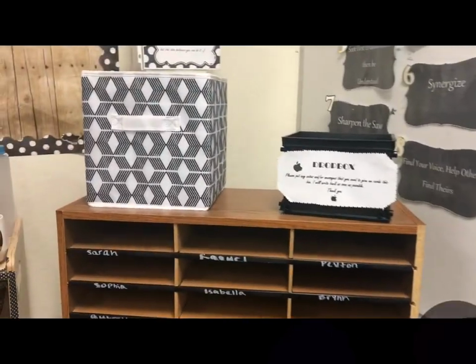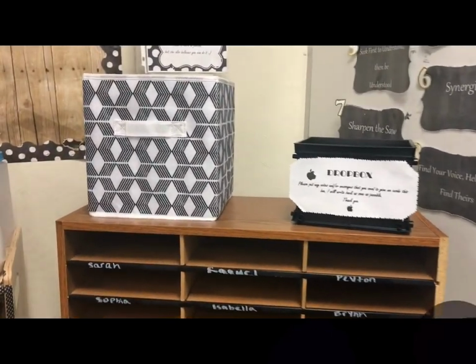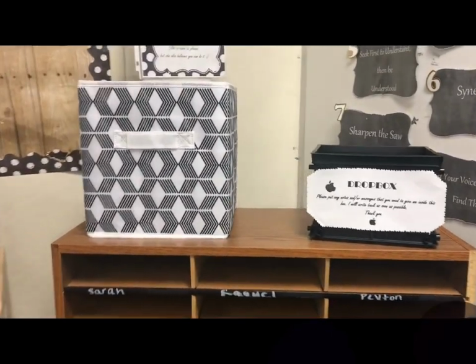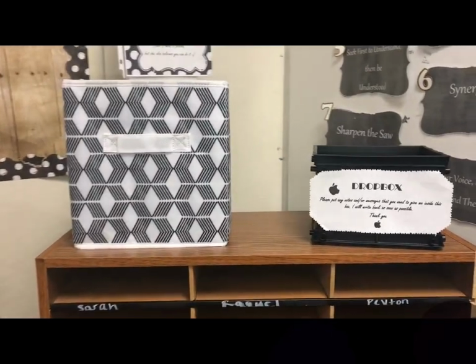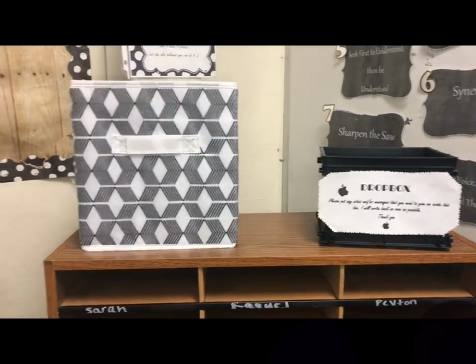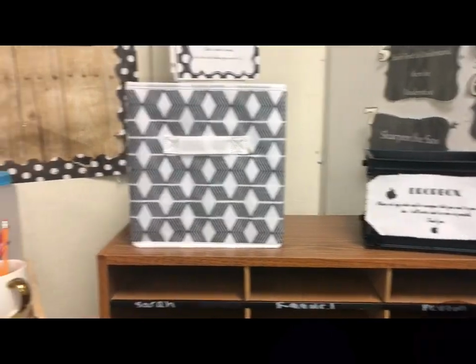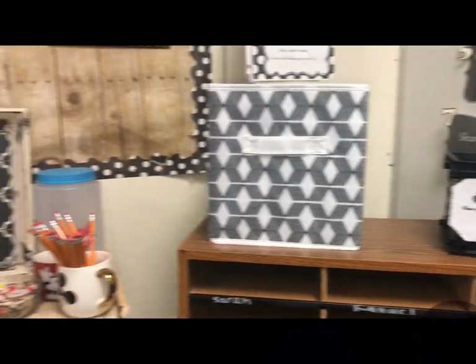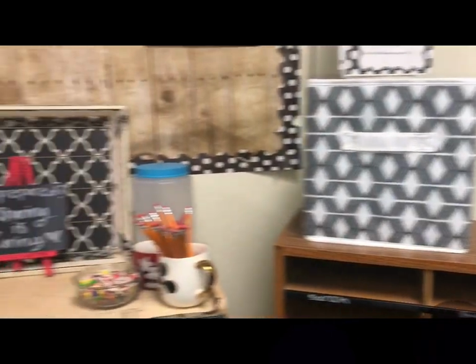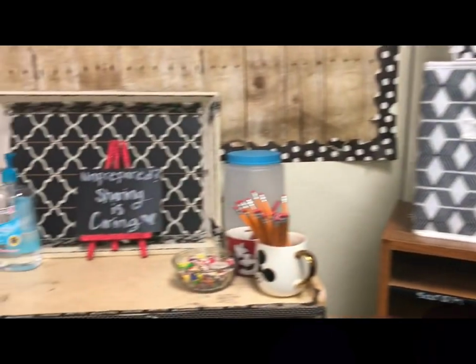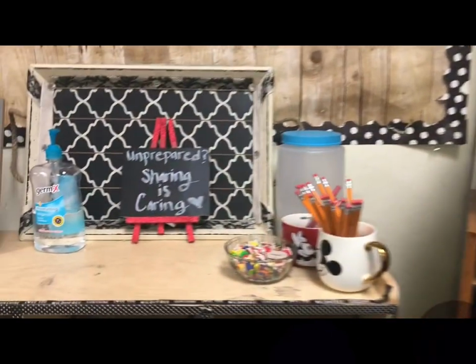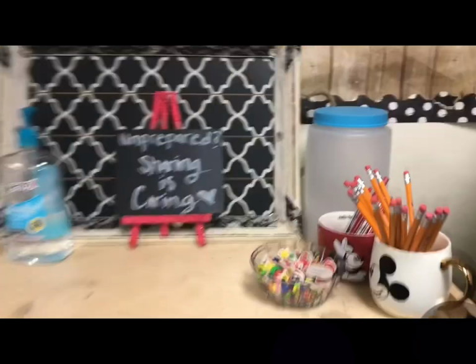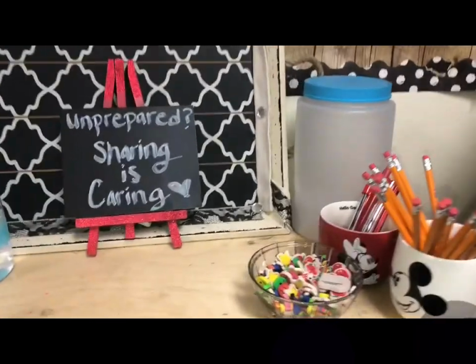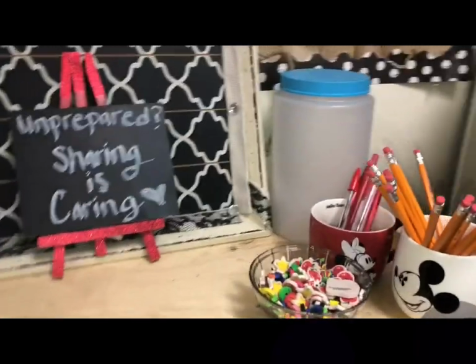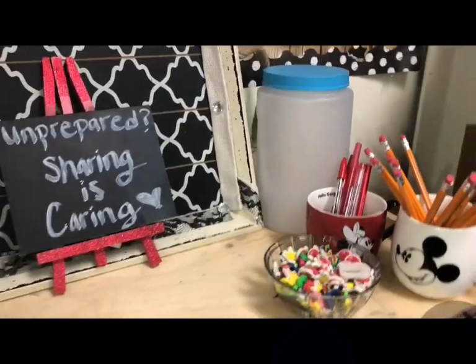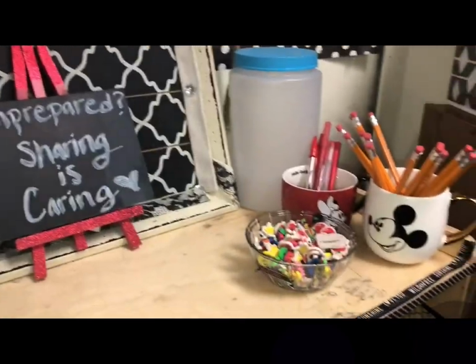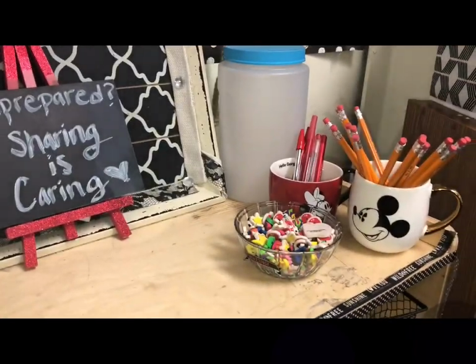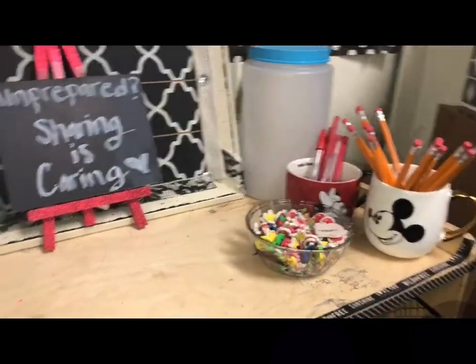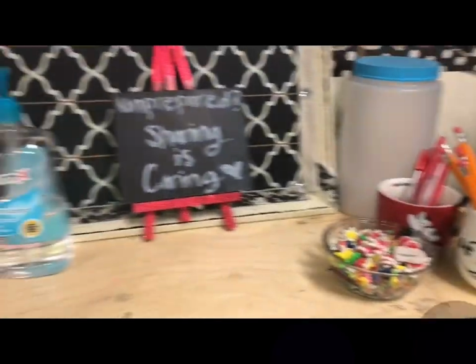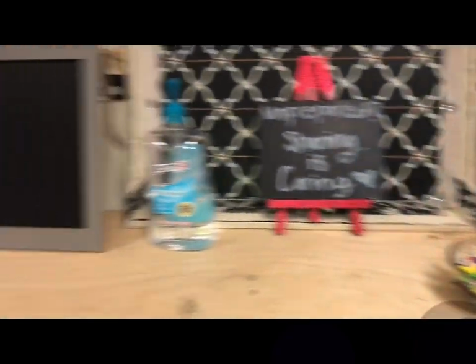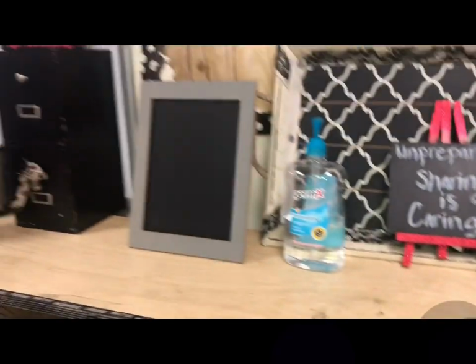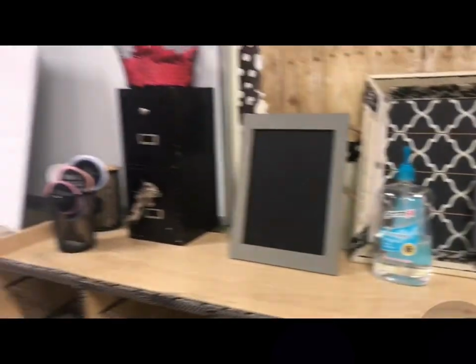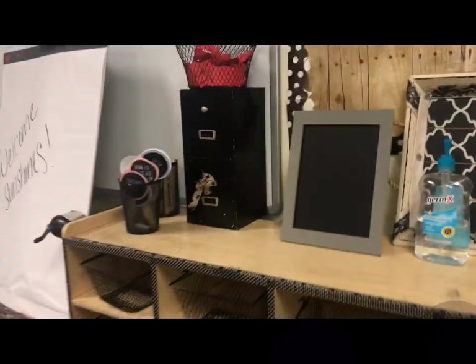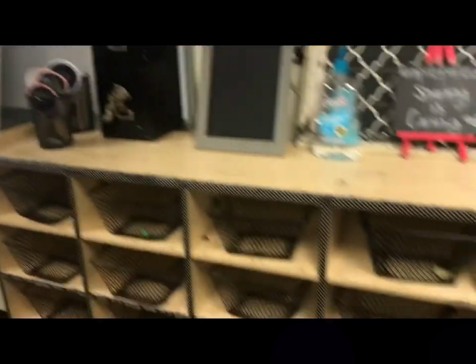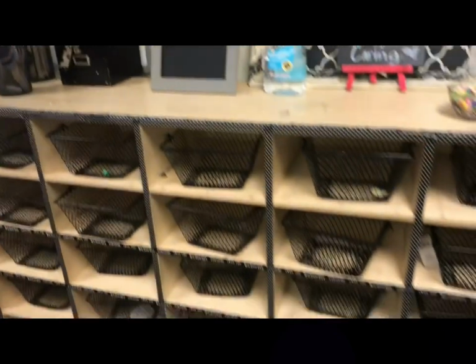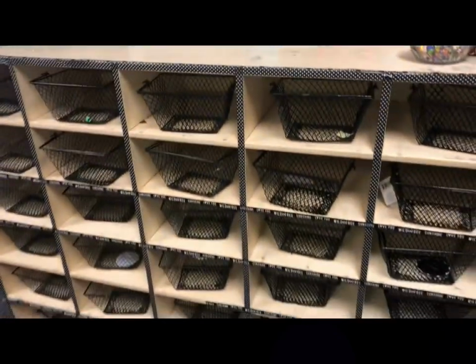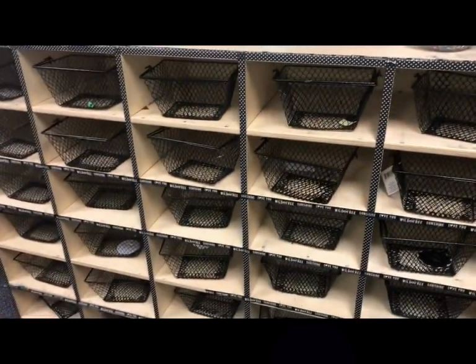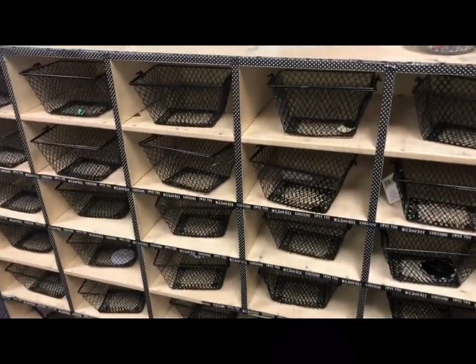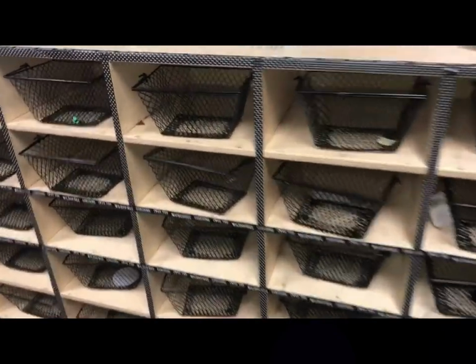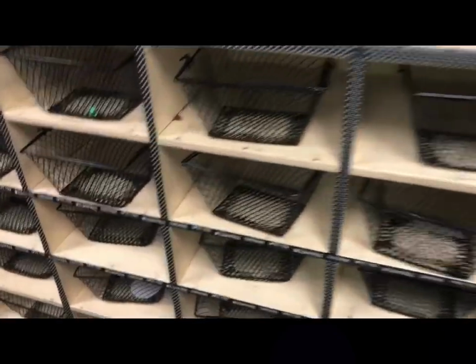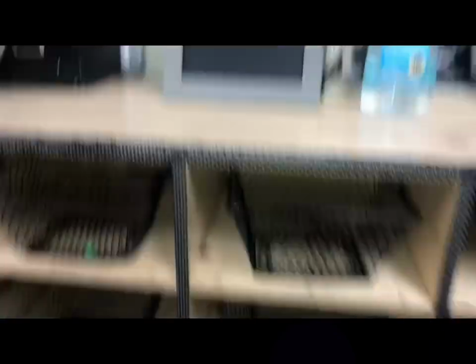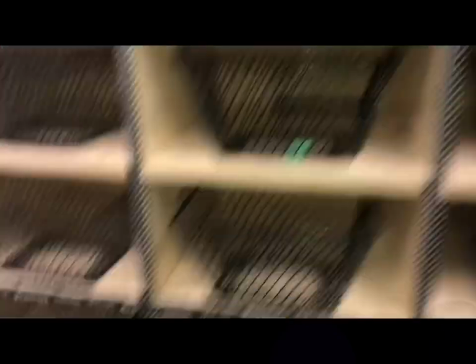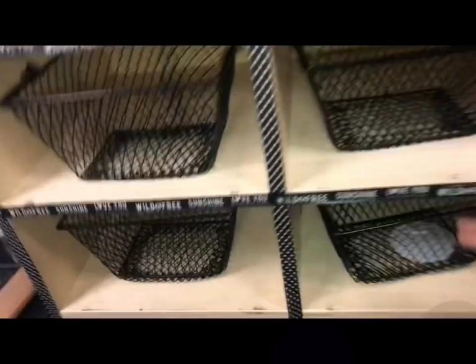Over here is just the student section that I will load with pencils and pens to make sure those are stocked. So teachers, how many days do you think it will take for all of these pencils and pens to magically disappear?